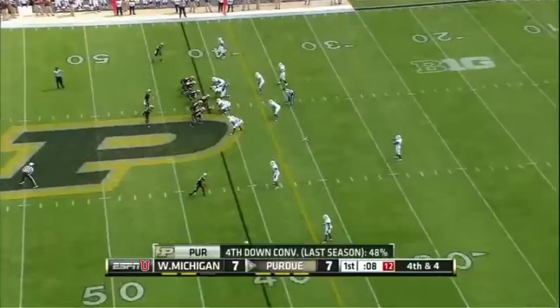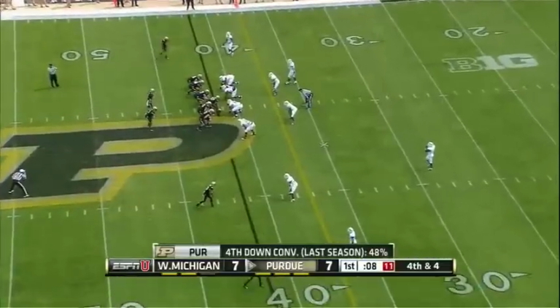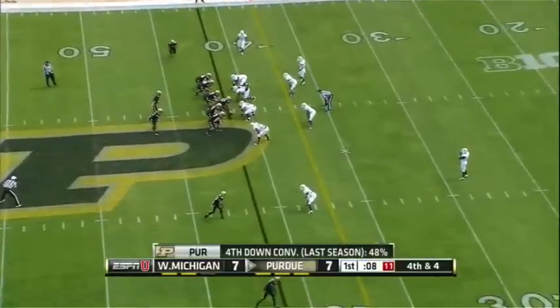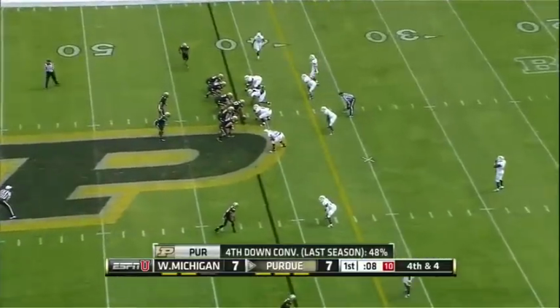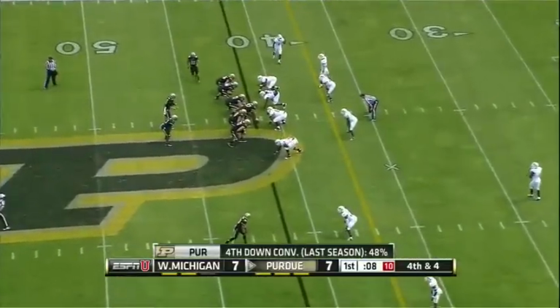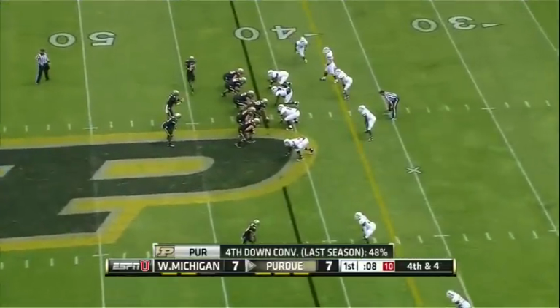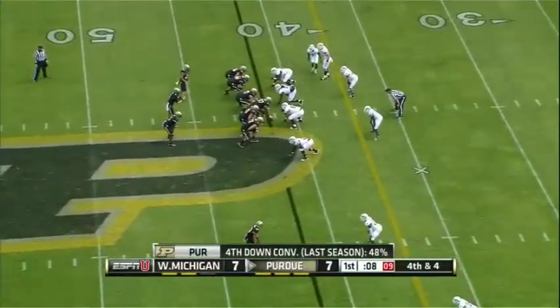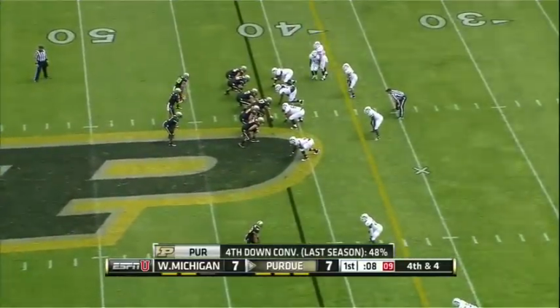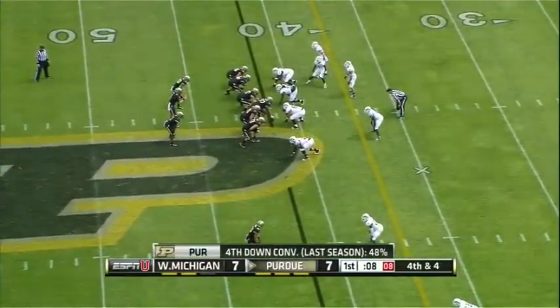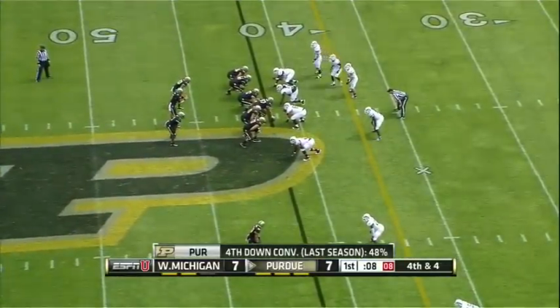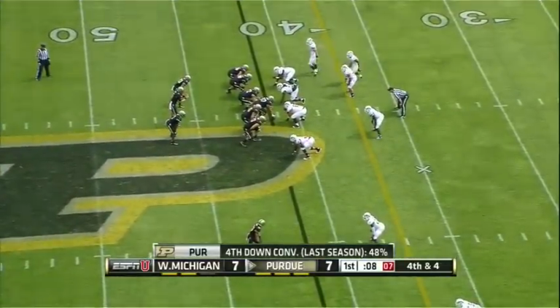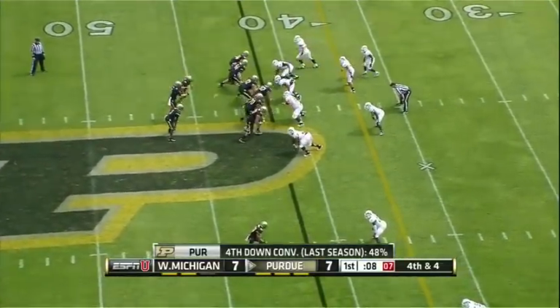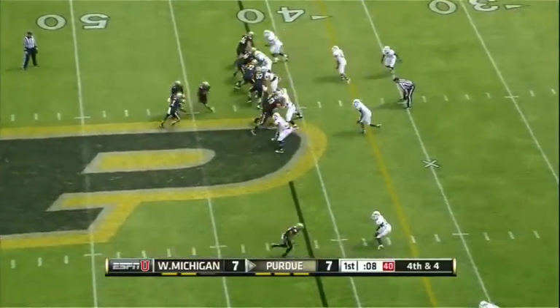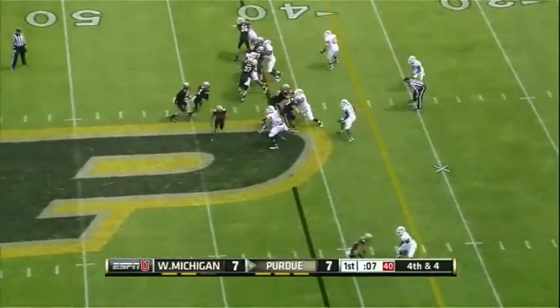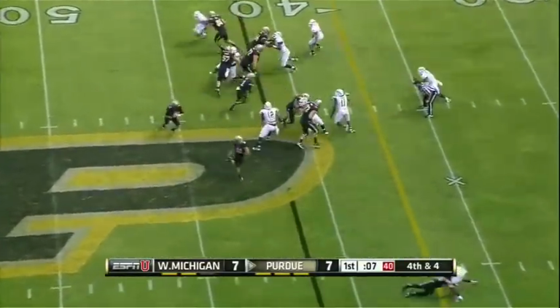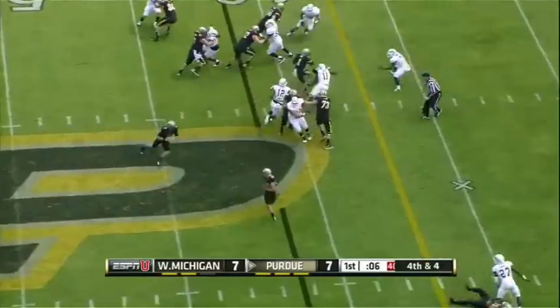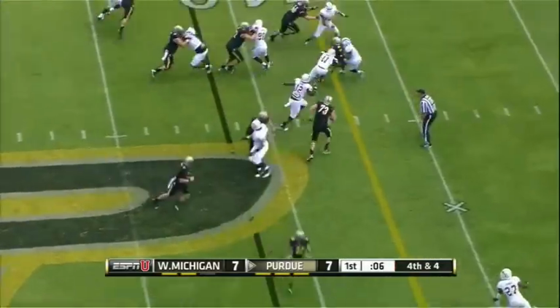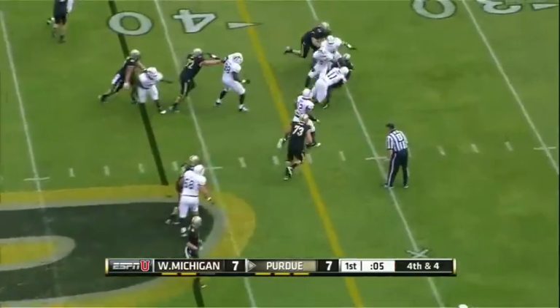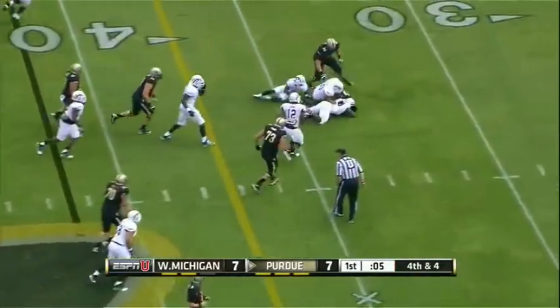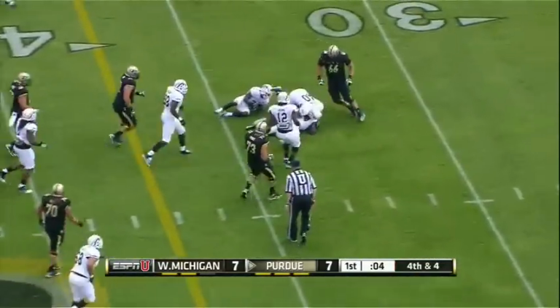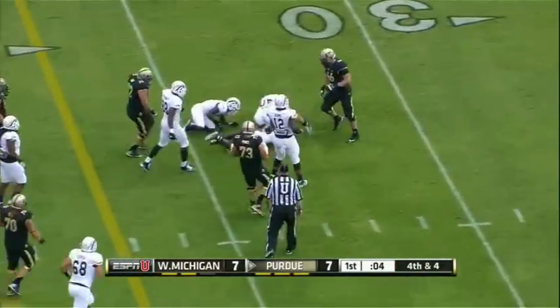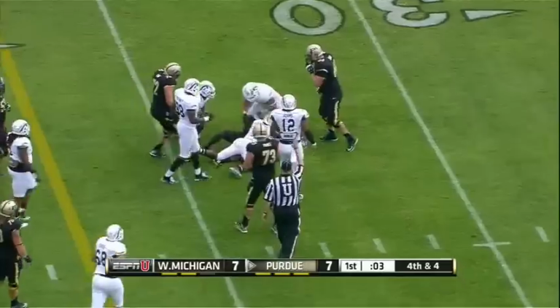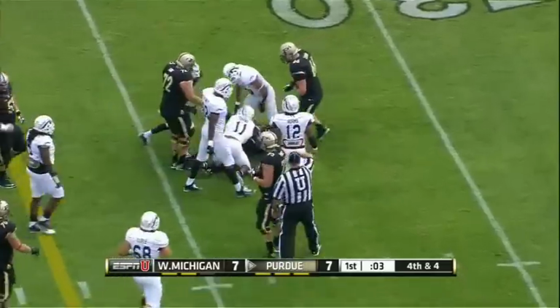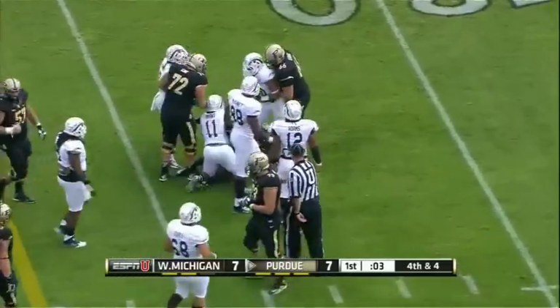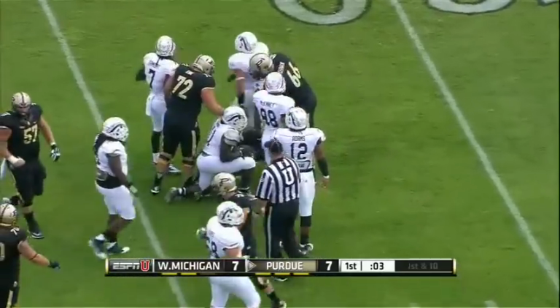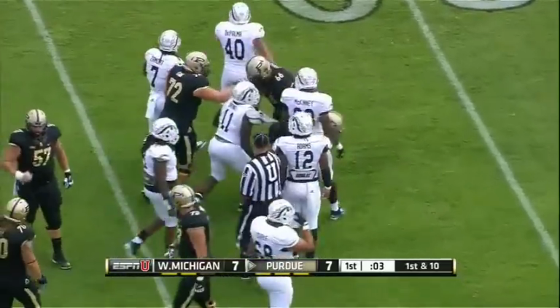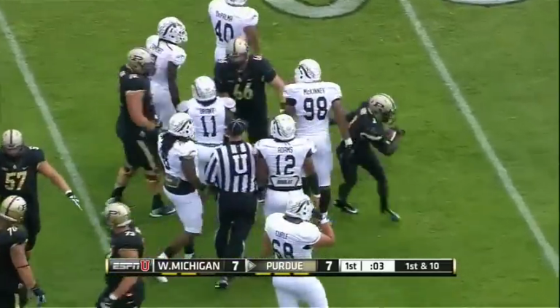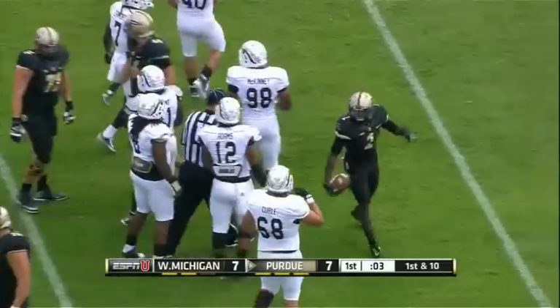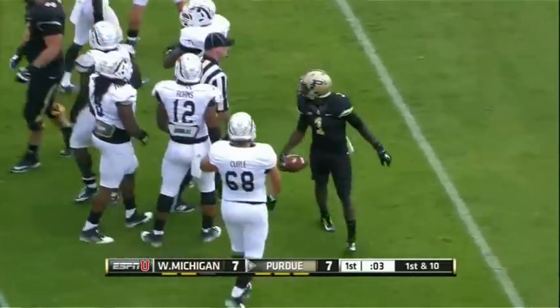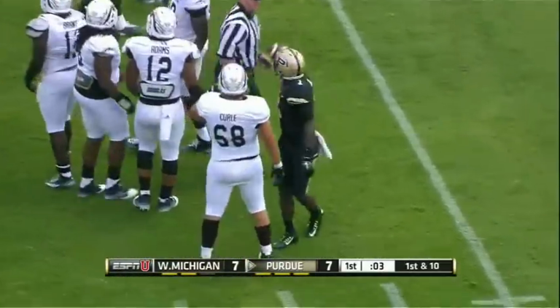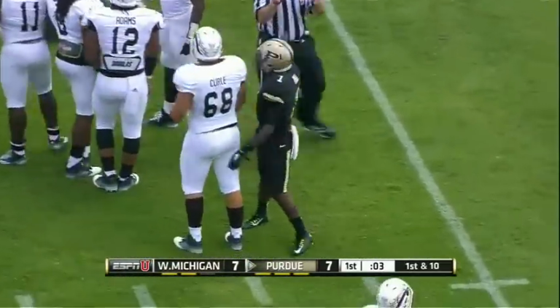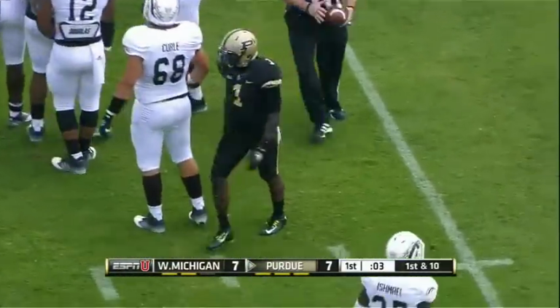Darryl Hazel said around the 40 is still four-down territory, and Purdue's going for it. They give it to Hunt, and he's got the first down to close out the first quarter. Works his way to the 34-yard line on a seven-yard scamper.